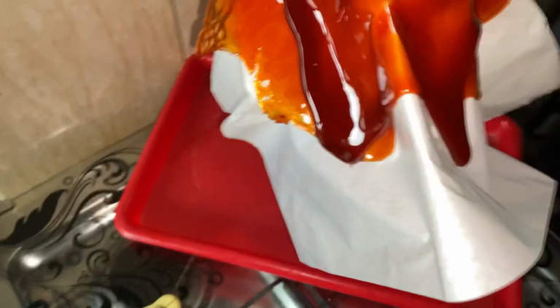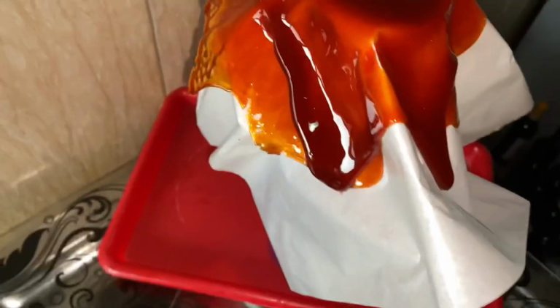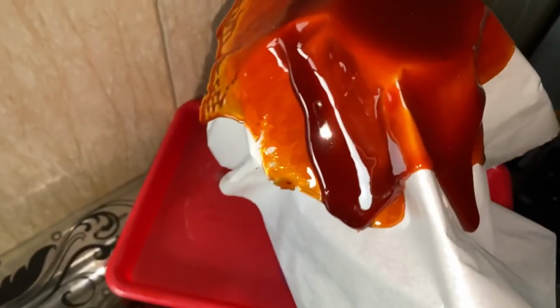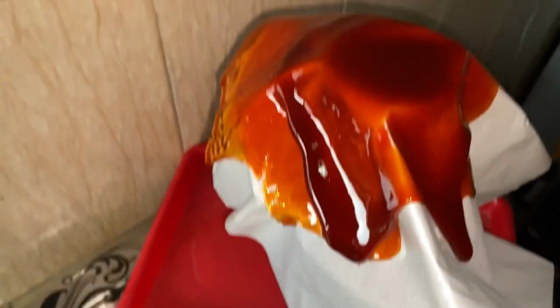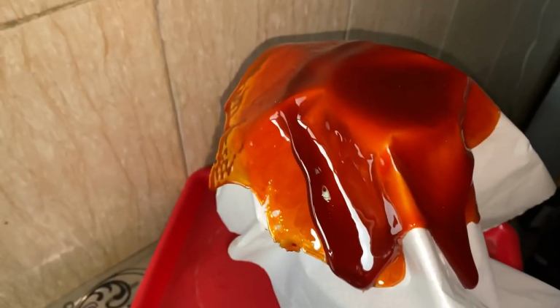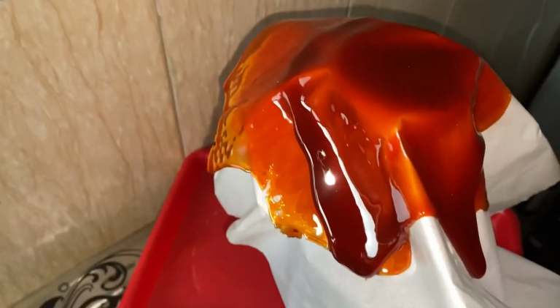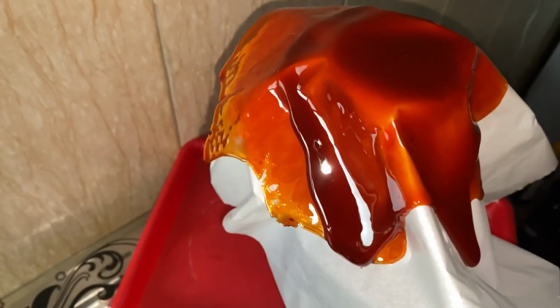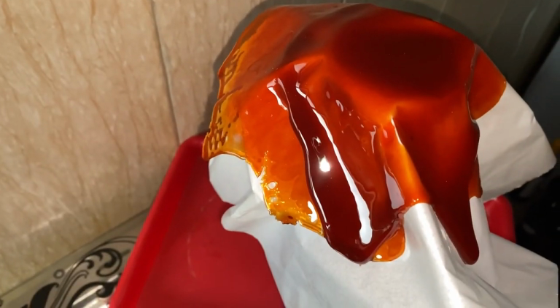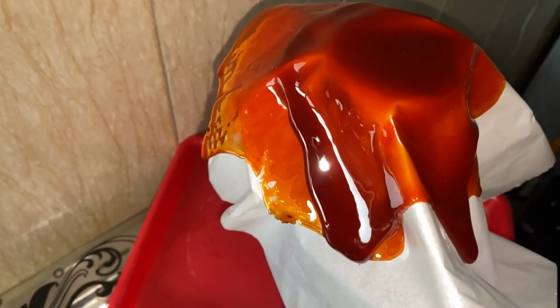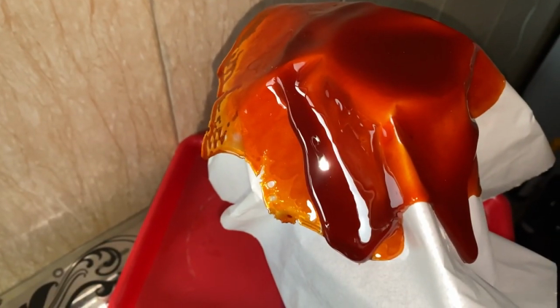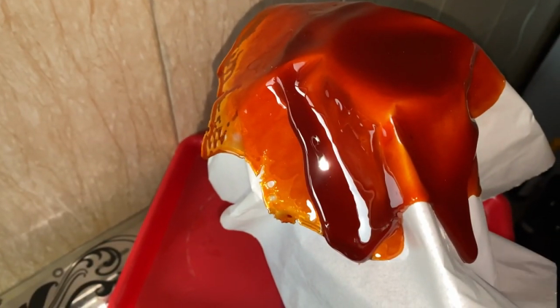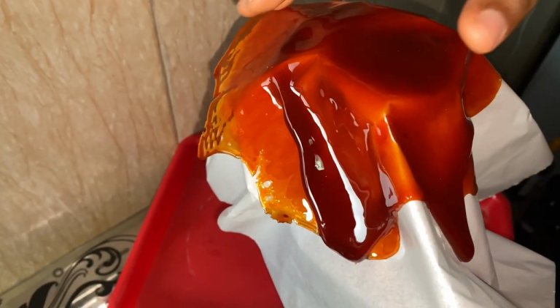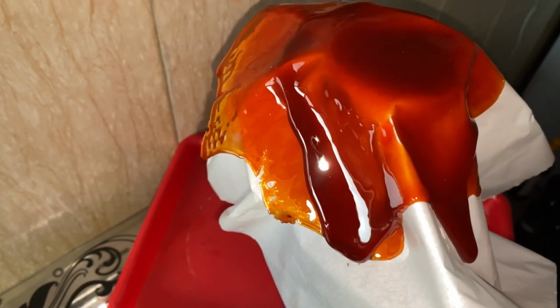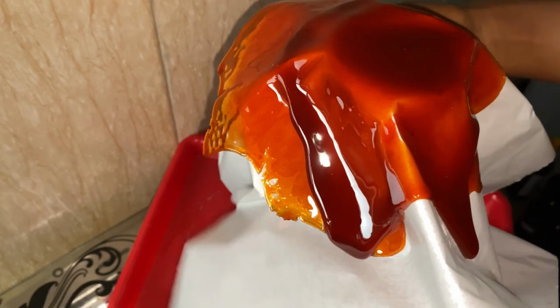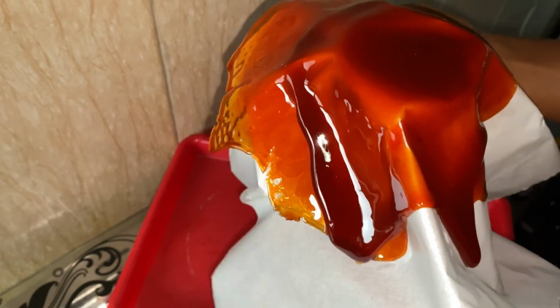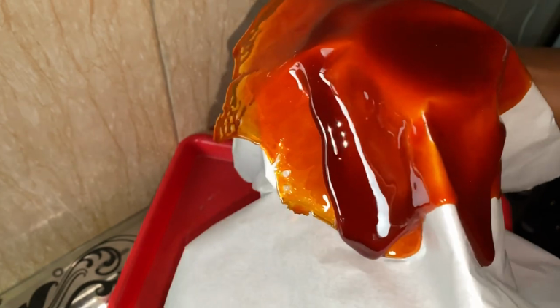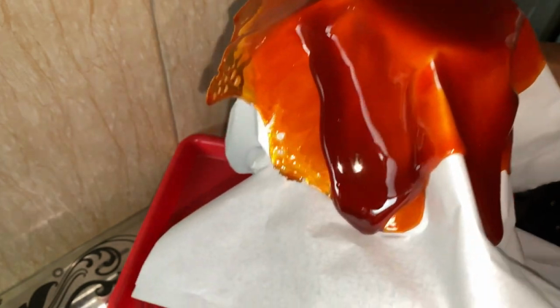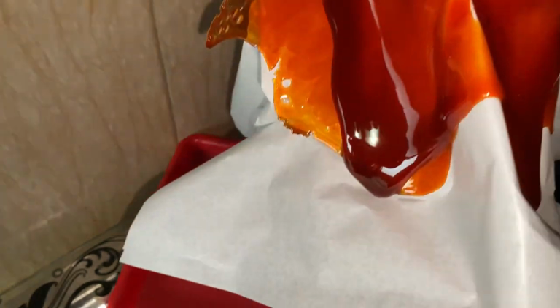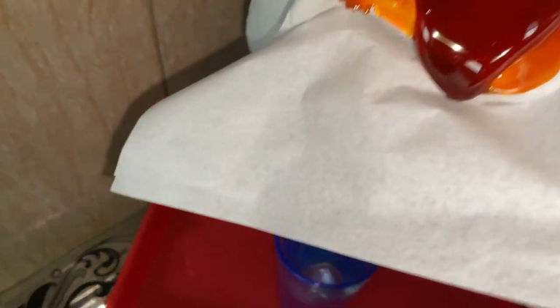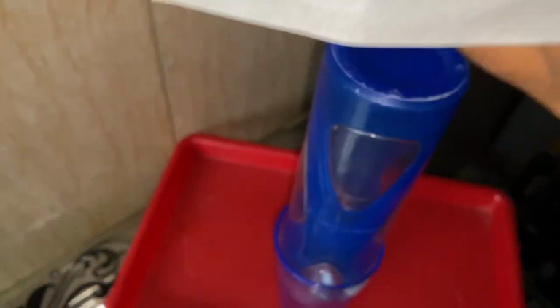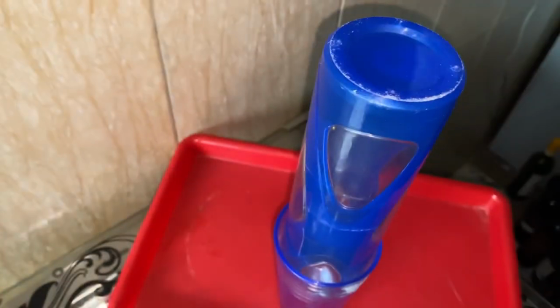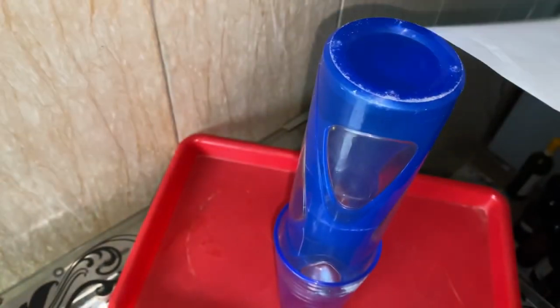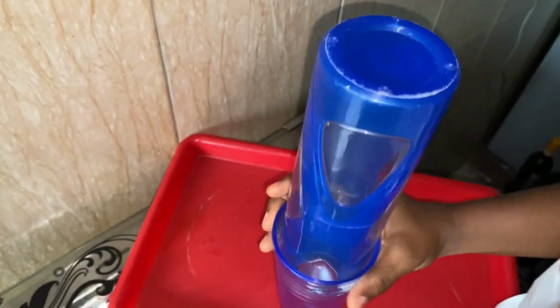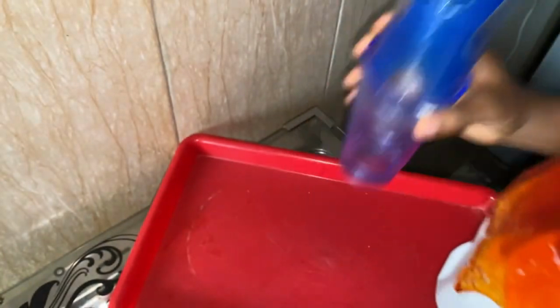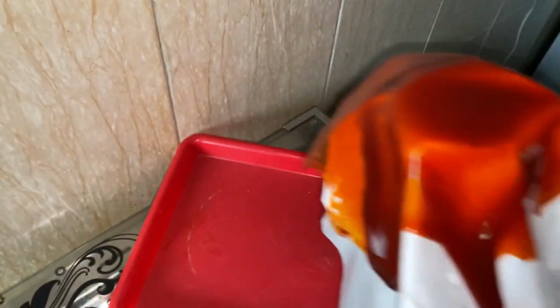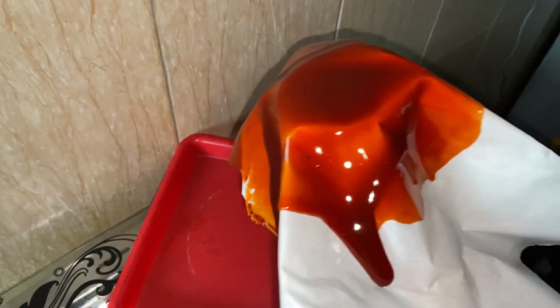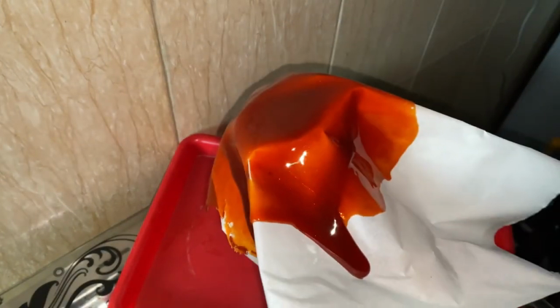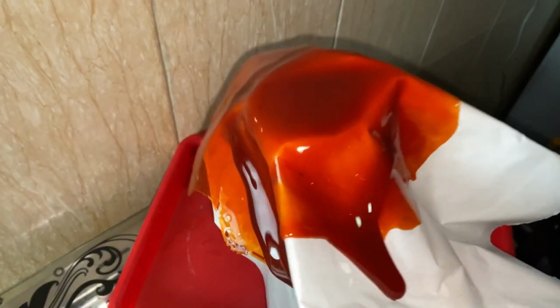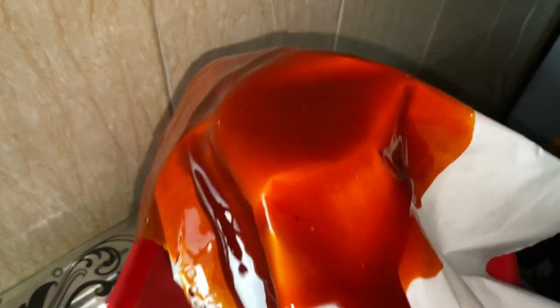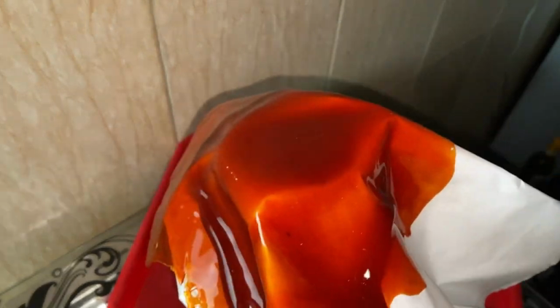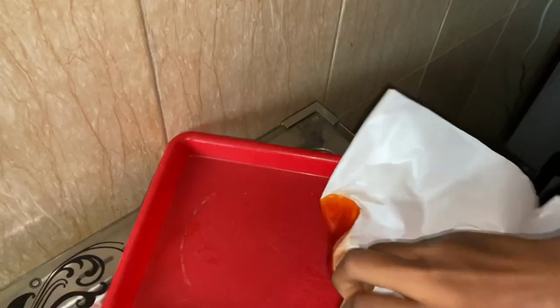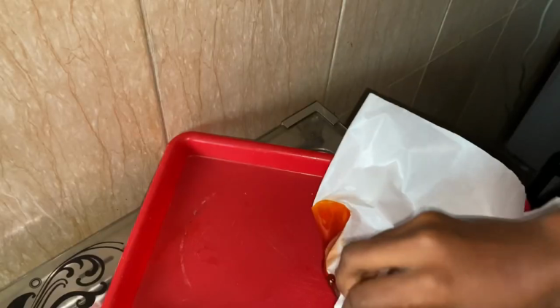After an hour, carefully remove the sugar shell from the parchment paper. Be gentle while doing this because it can easily crack or break.